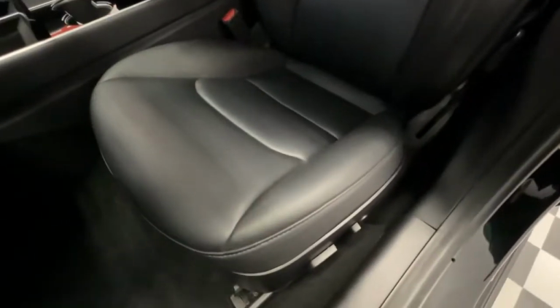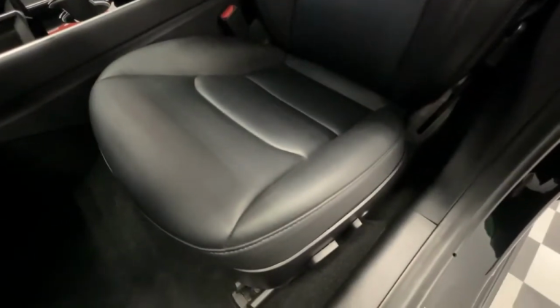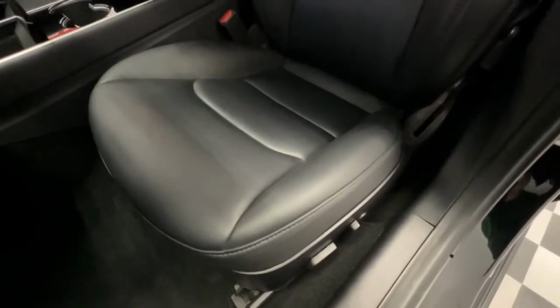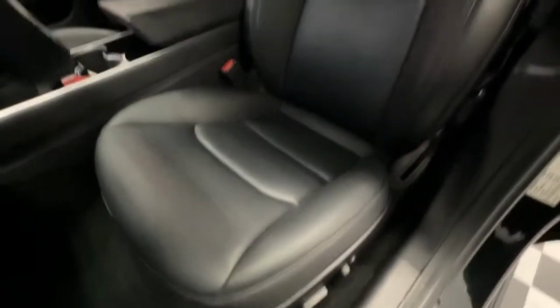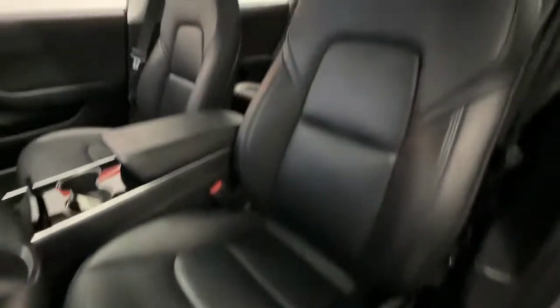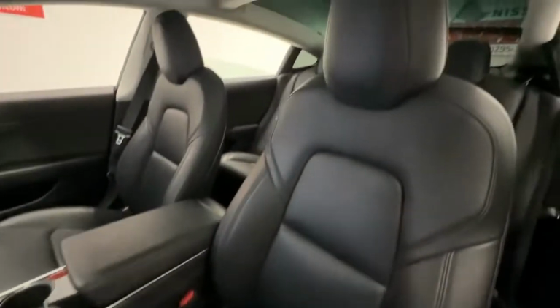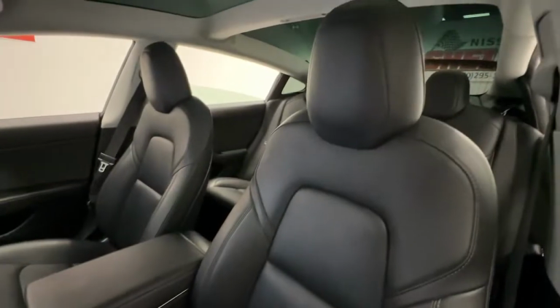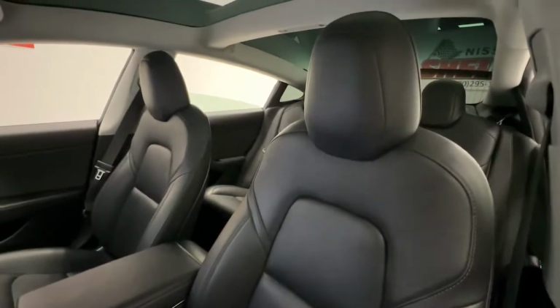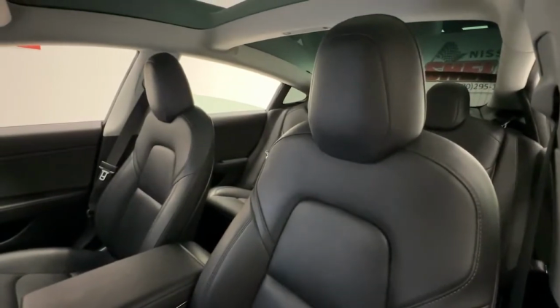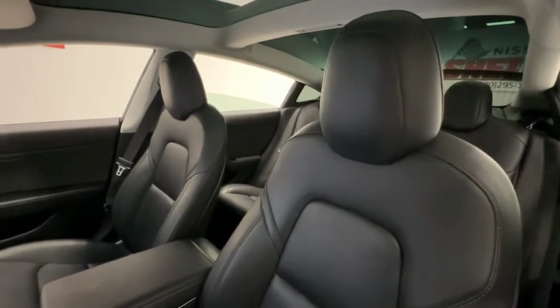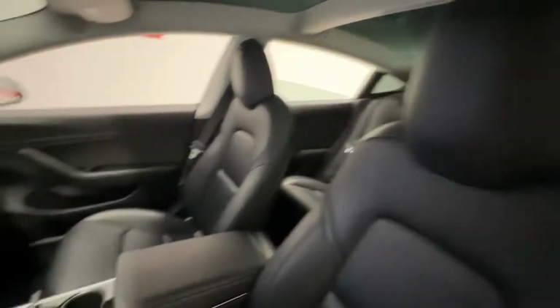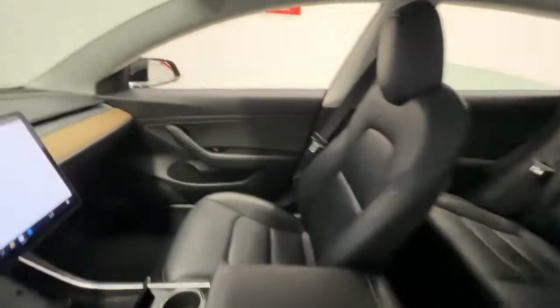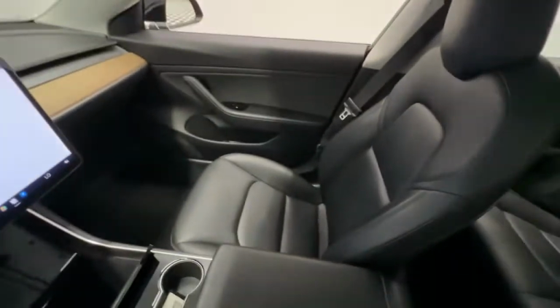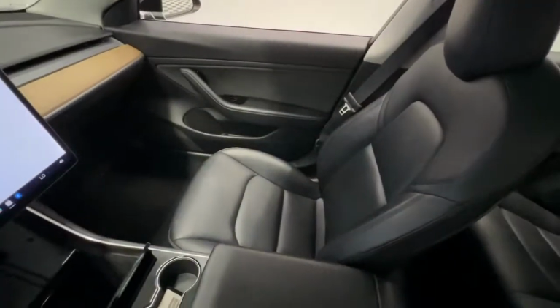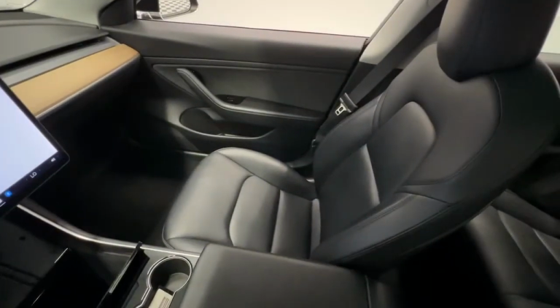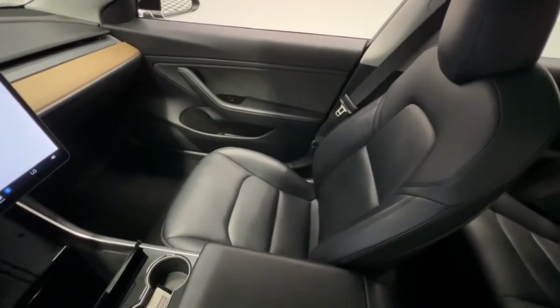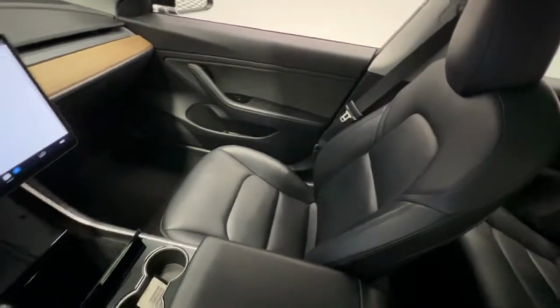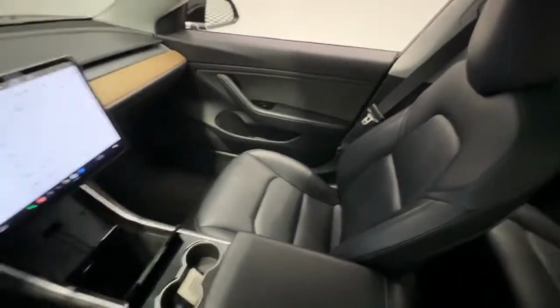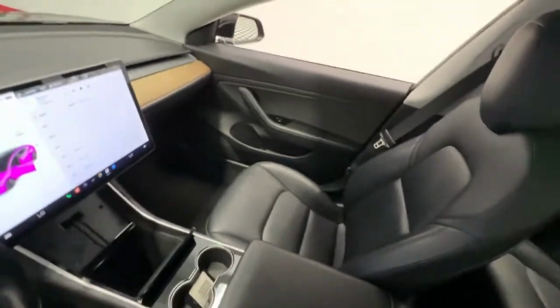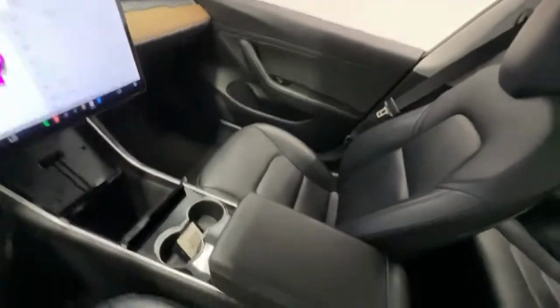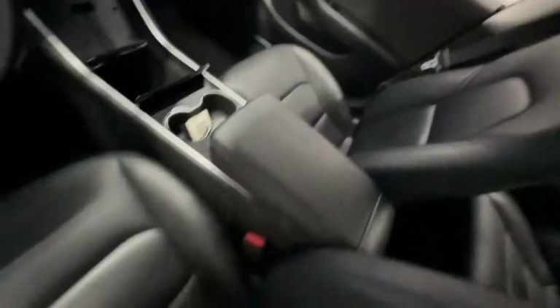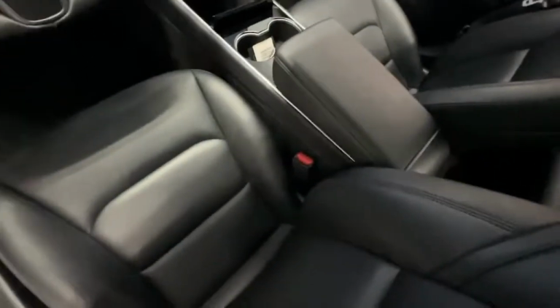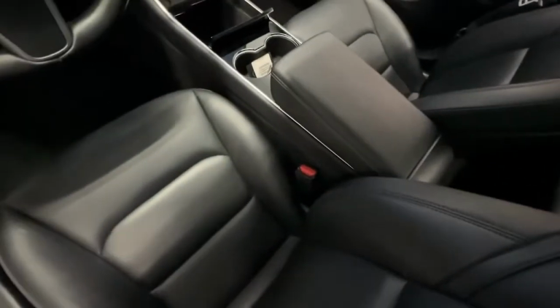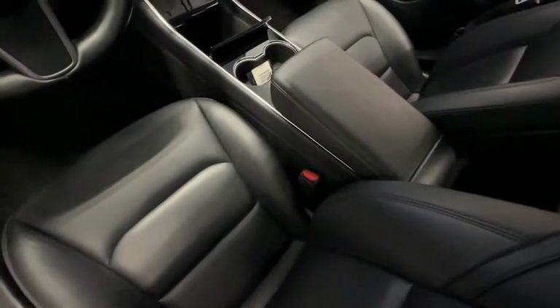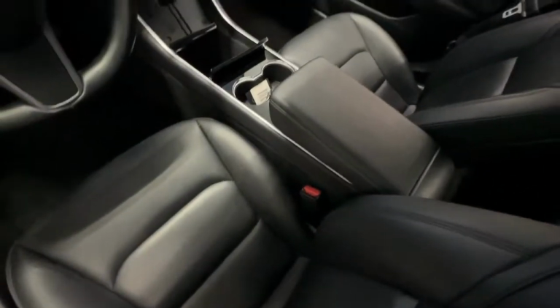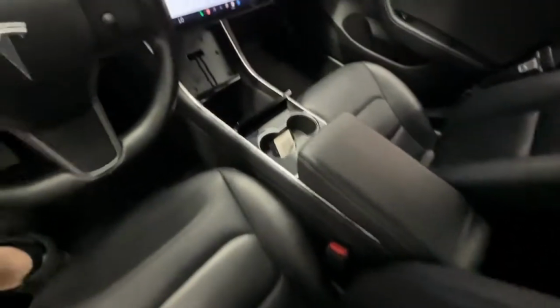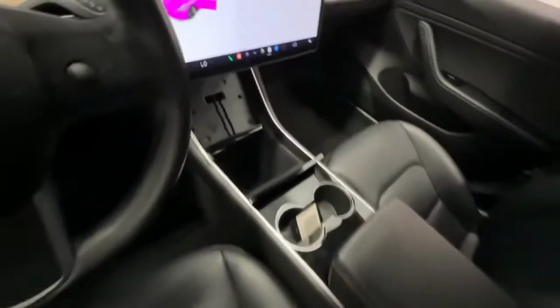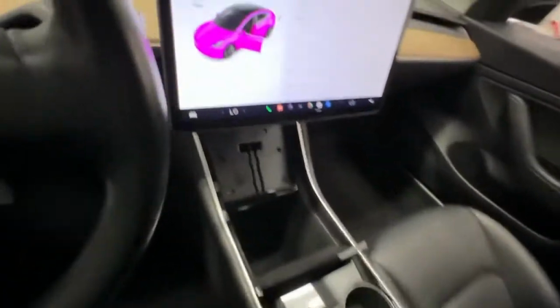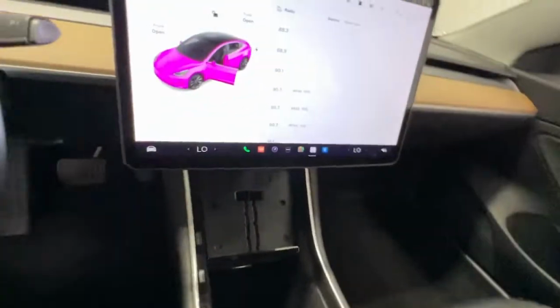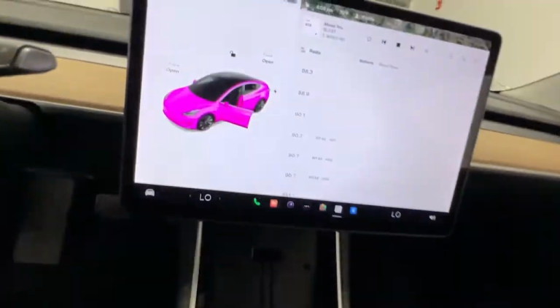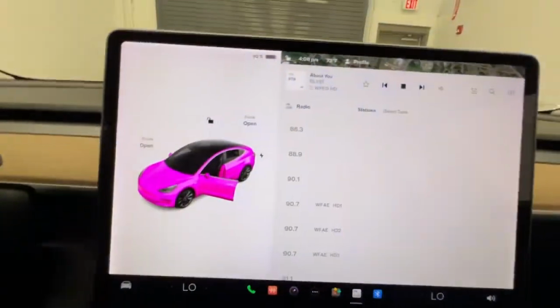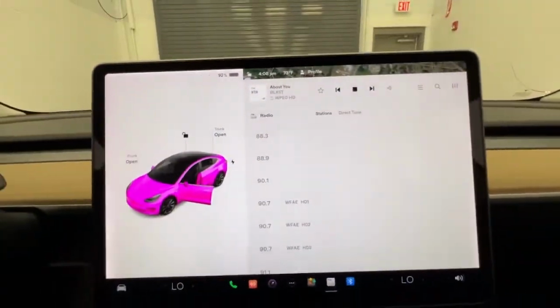There's no fooling around when it comes to fast acceleration, precise handling, multiple charging options, available all-wheel drive, and the super high-tech interior. These are just some of the great options this vehicle comes with.